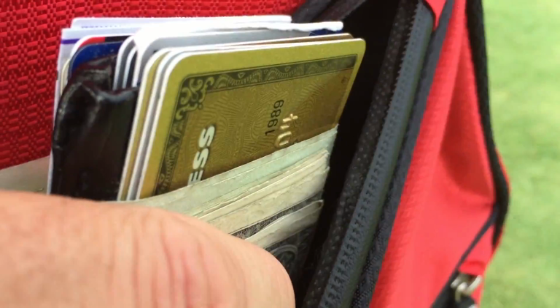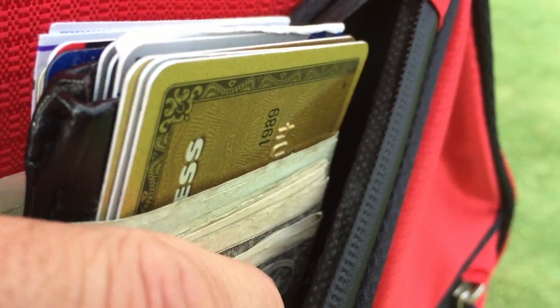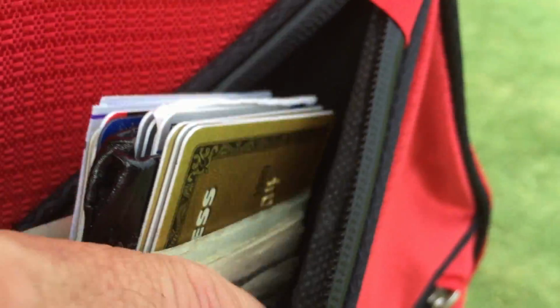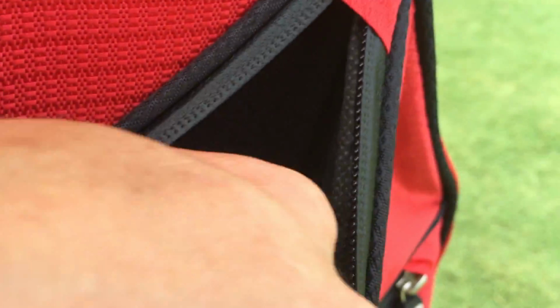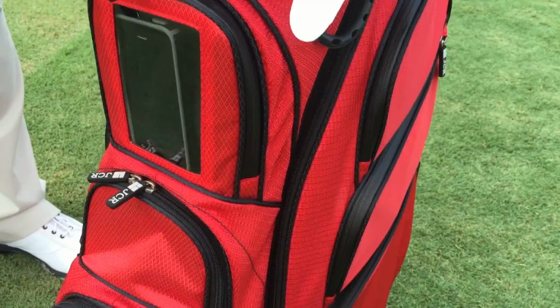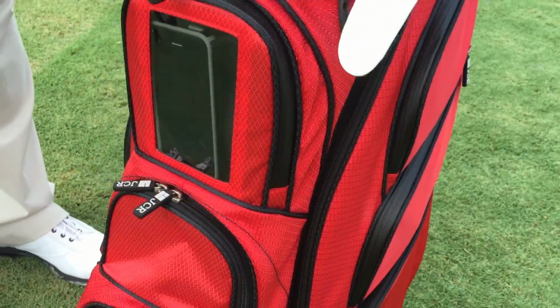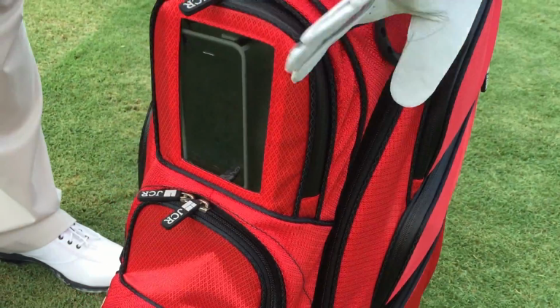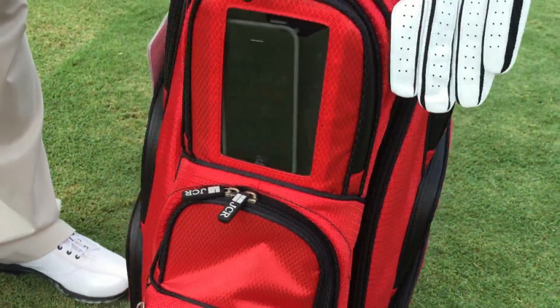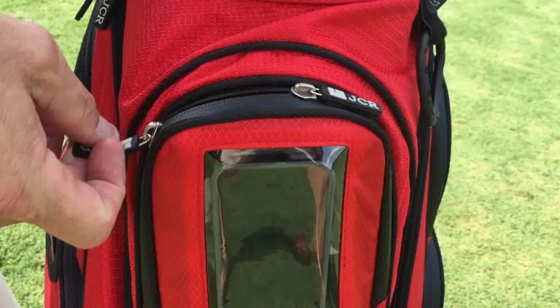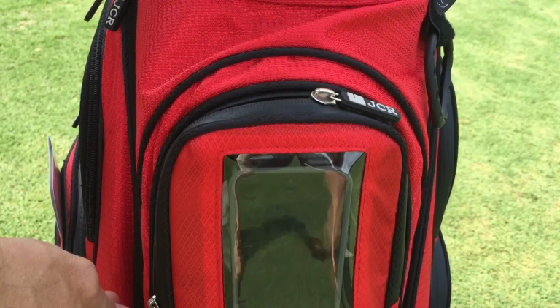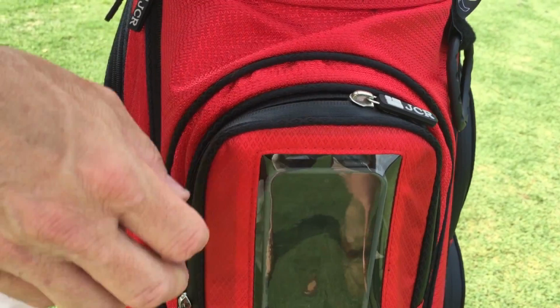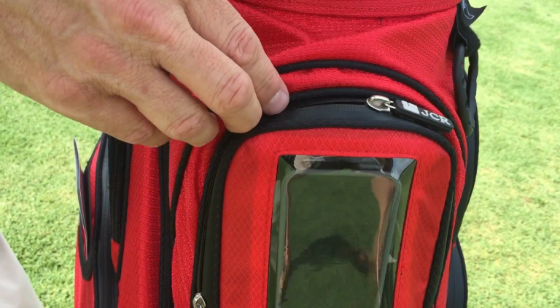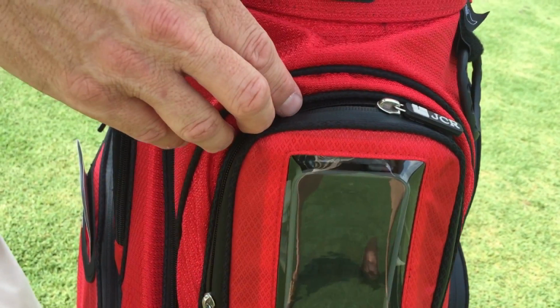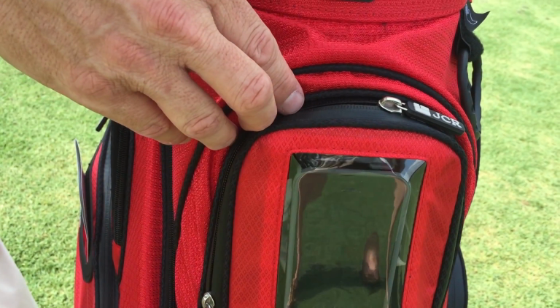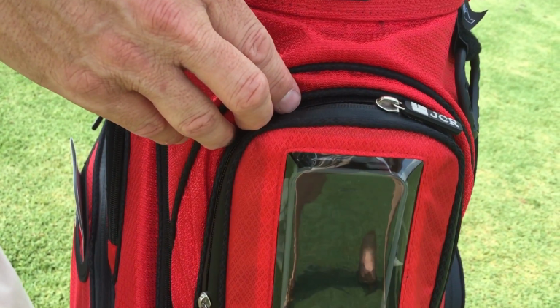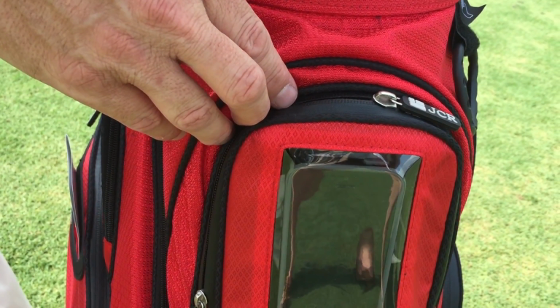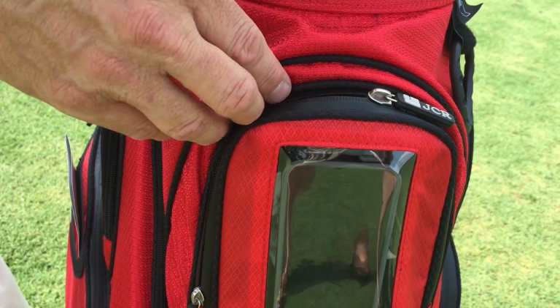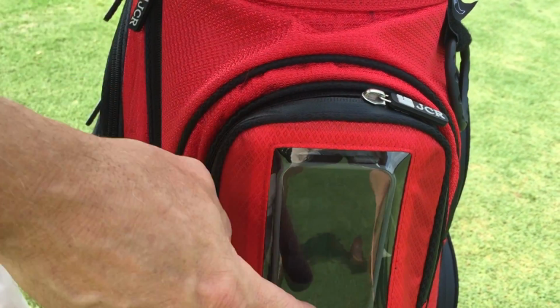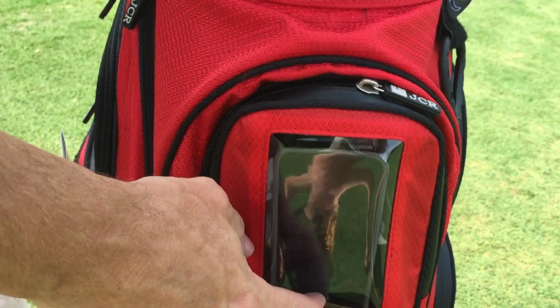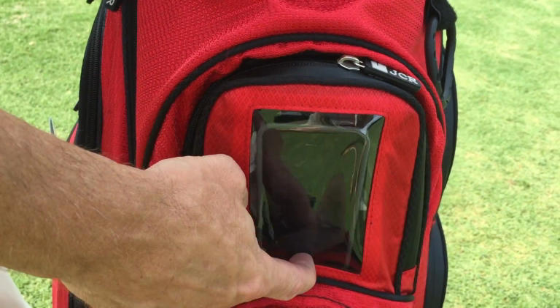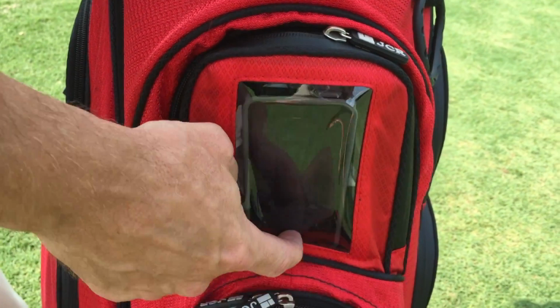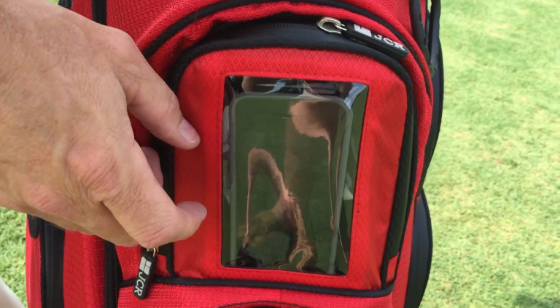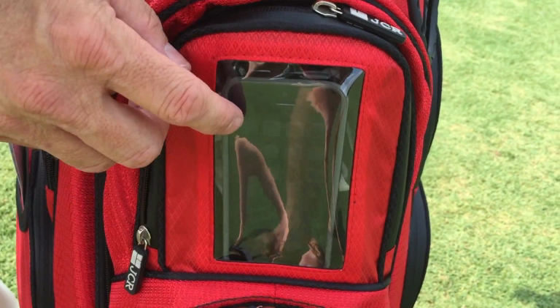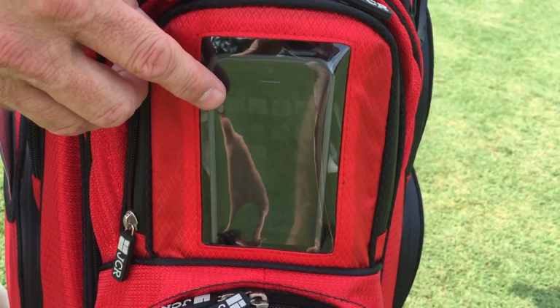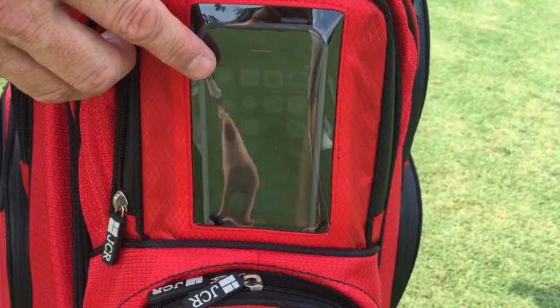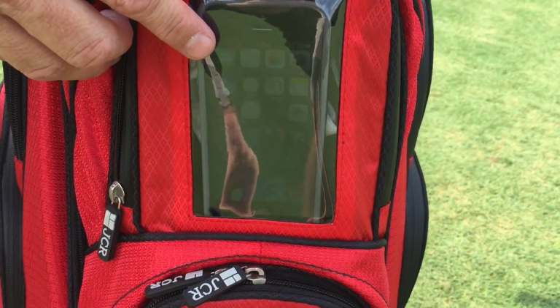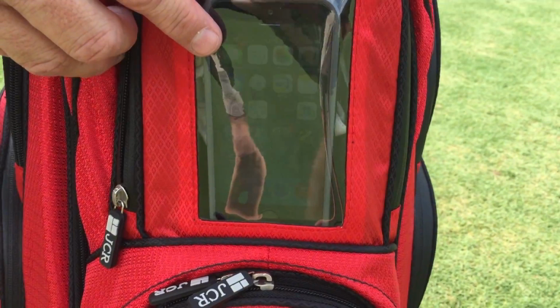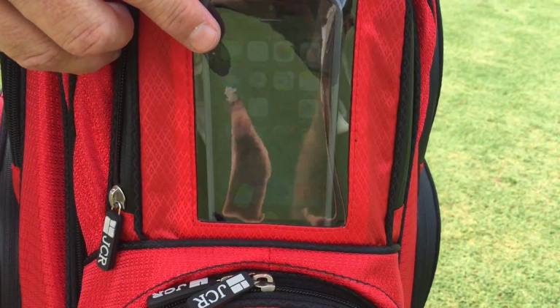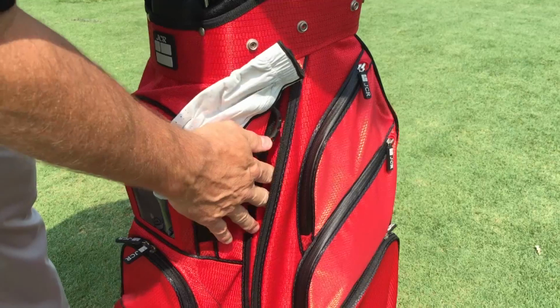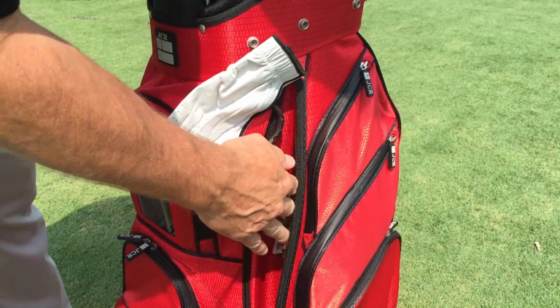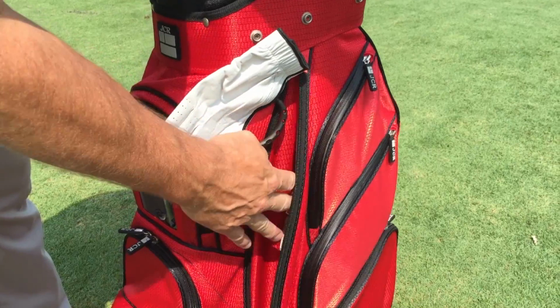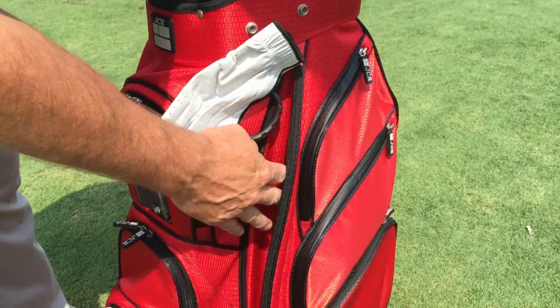Patent-pending smartphone pocket that allows you to access your golf course app, texts, email, music, or calls right from the convenience of your bag.